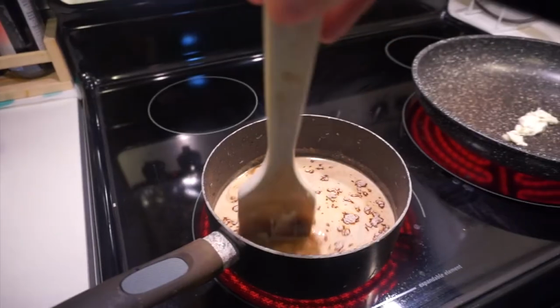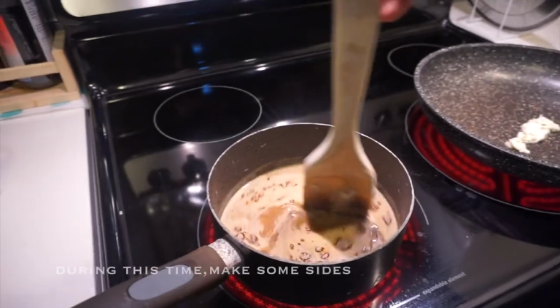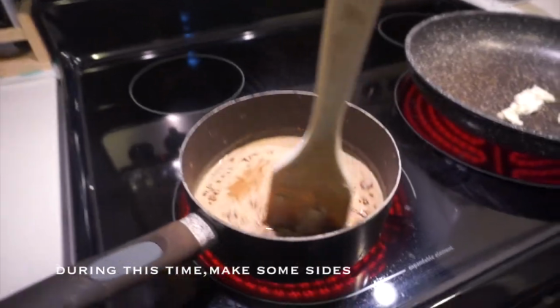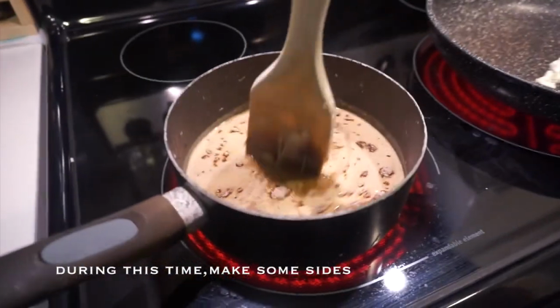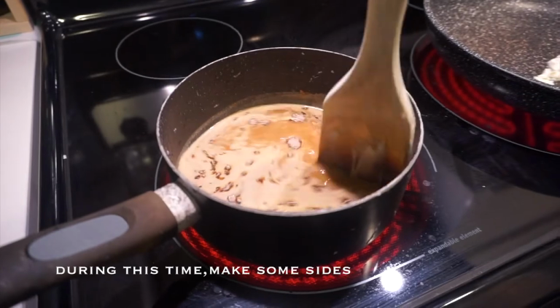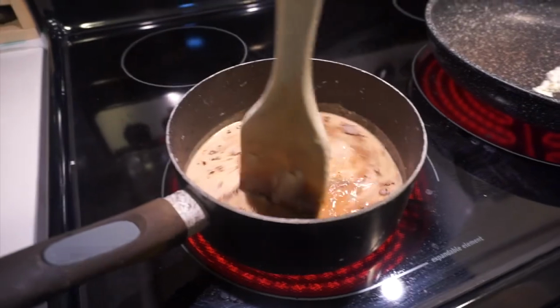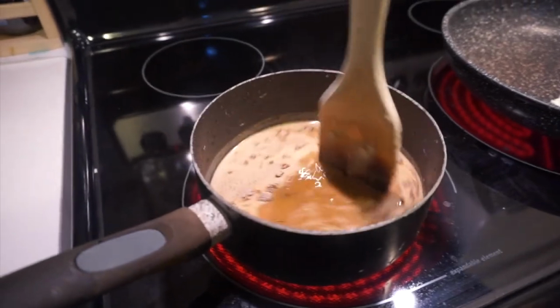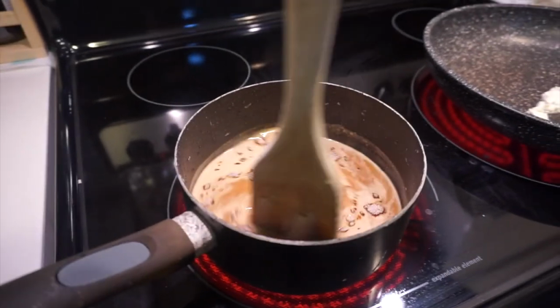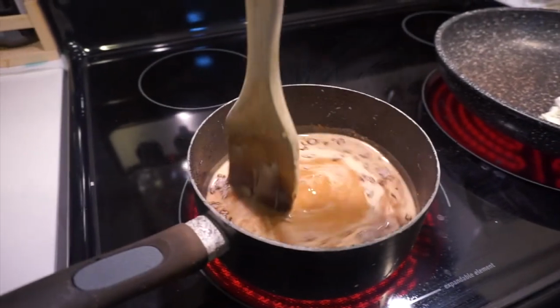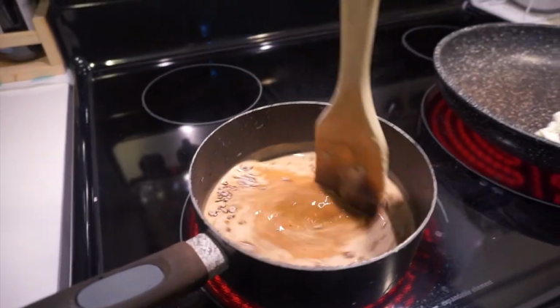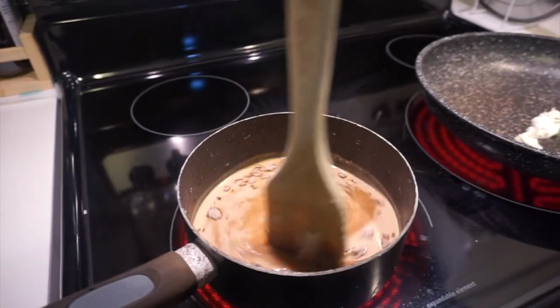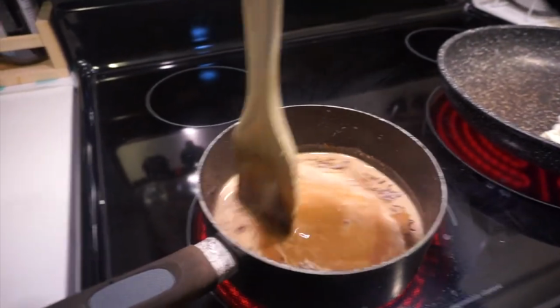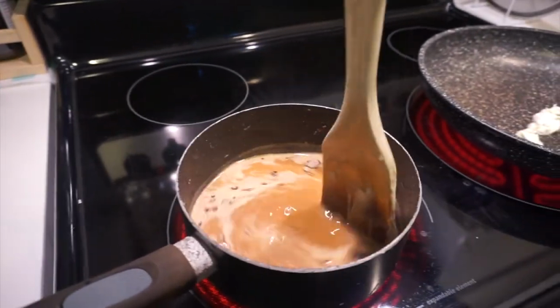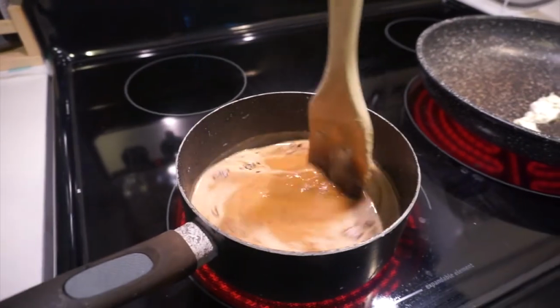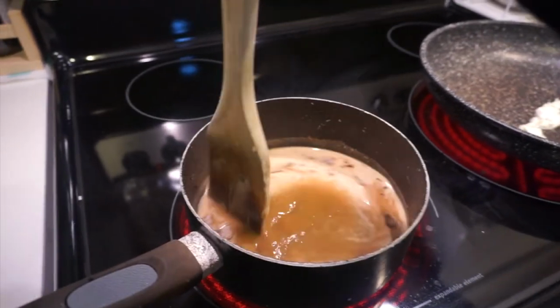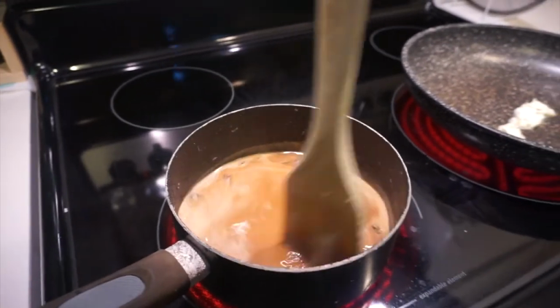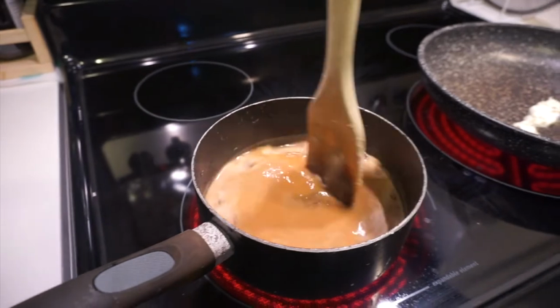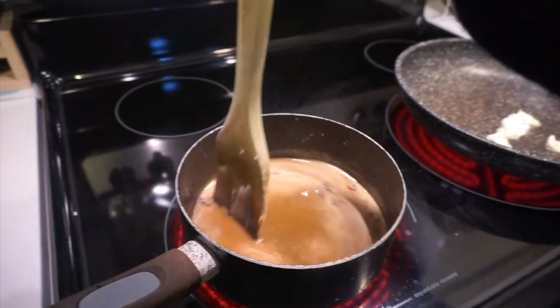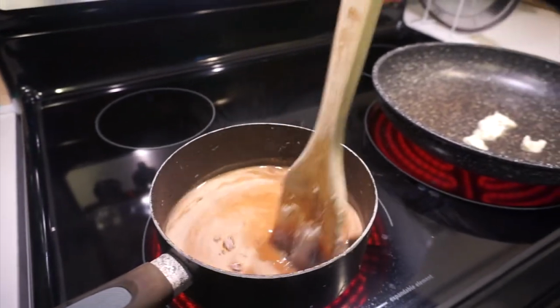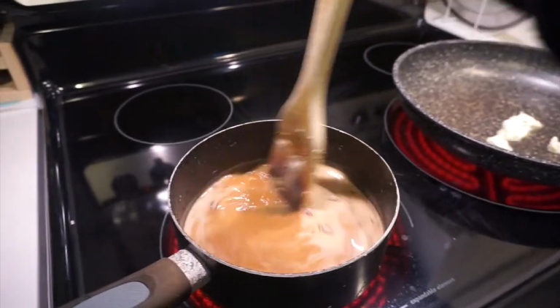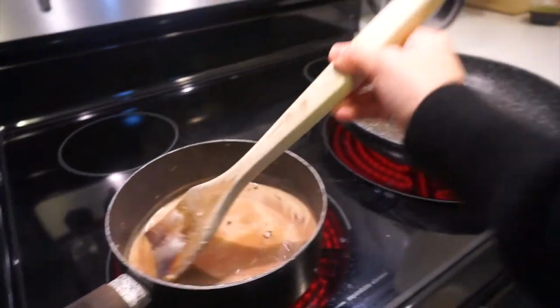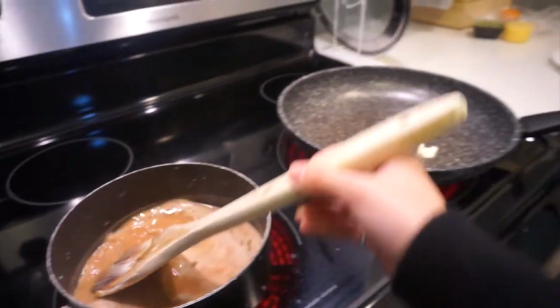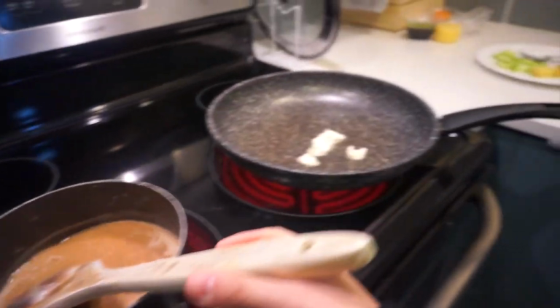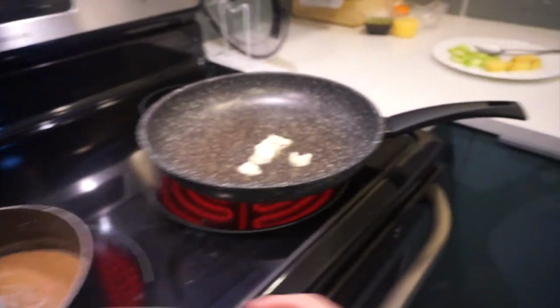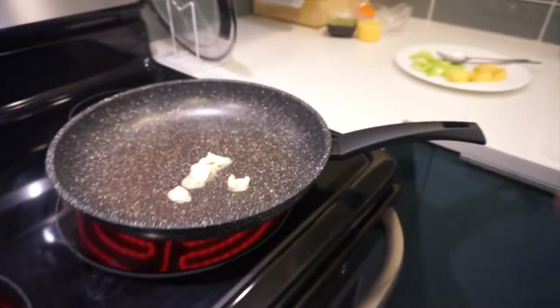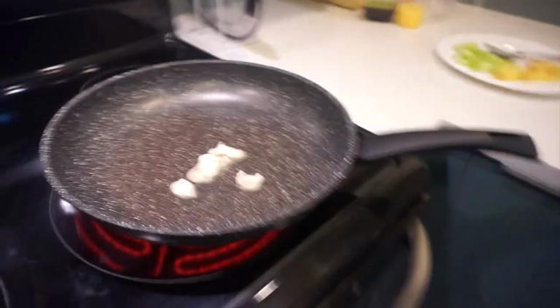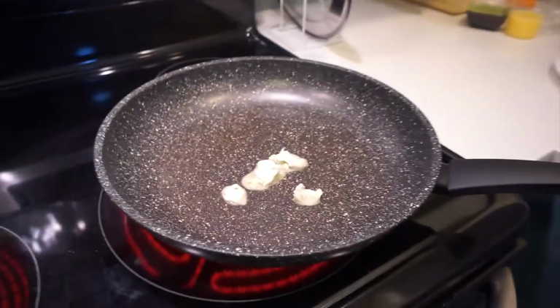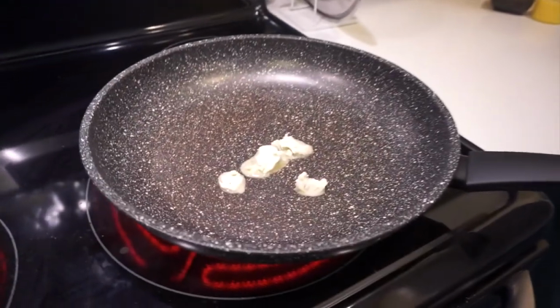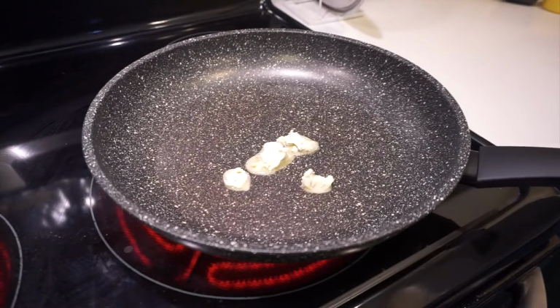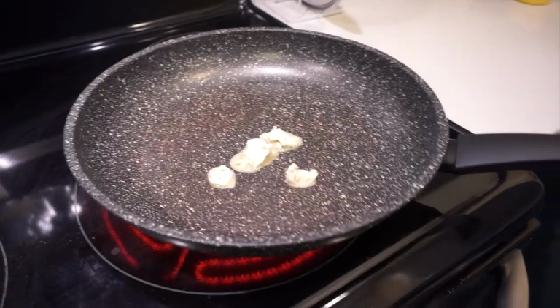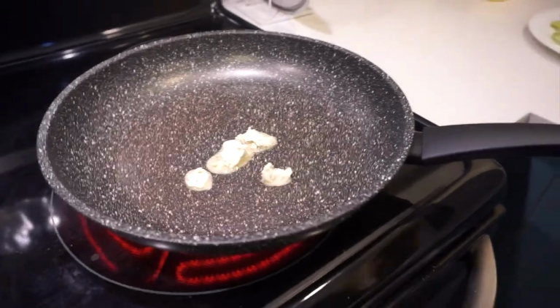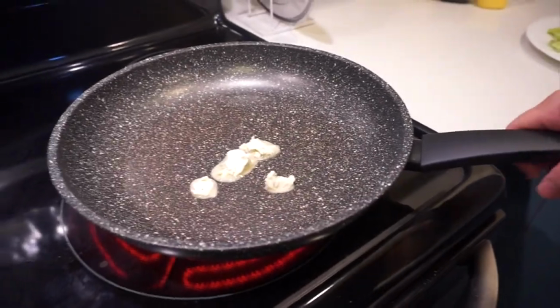Now we're going to do gravy. Like this. And then this person is making... What are you making?